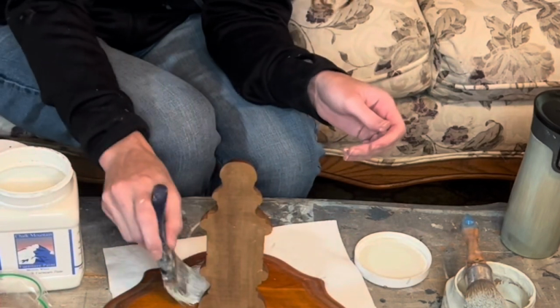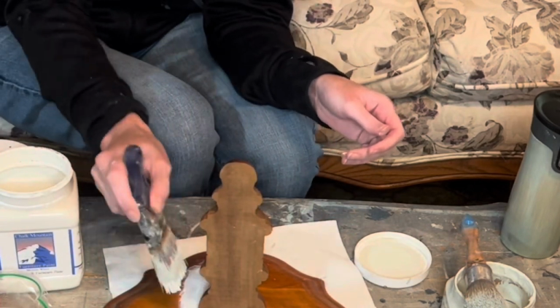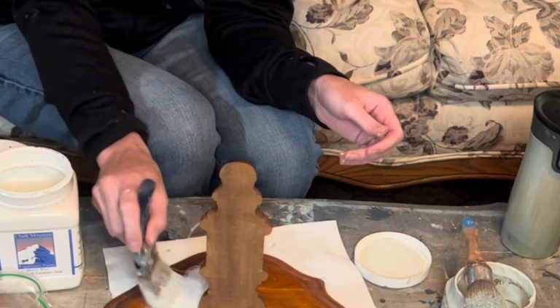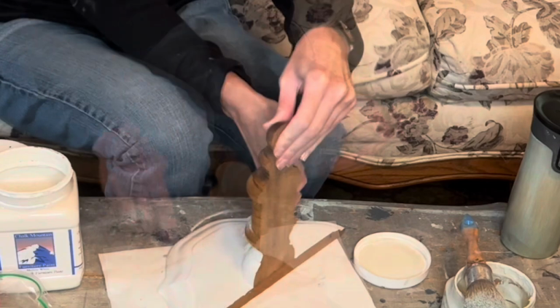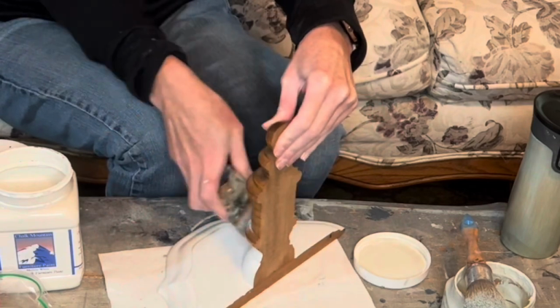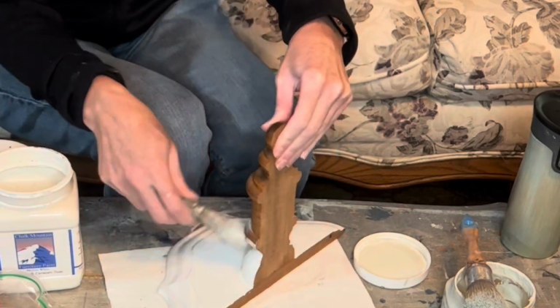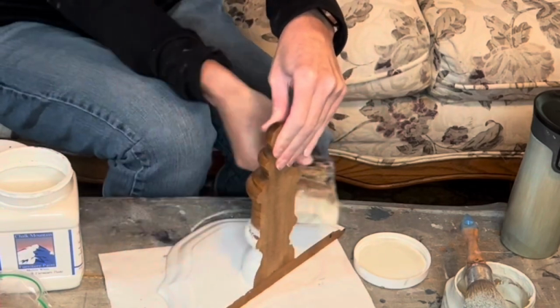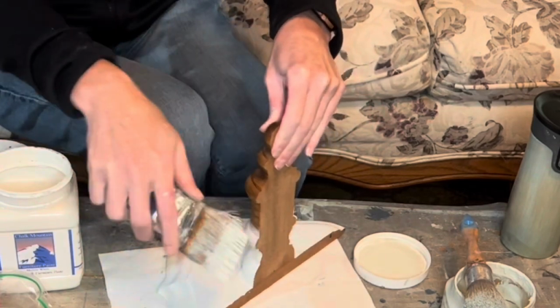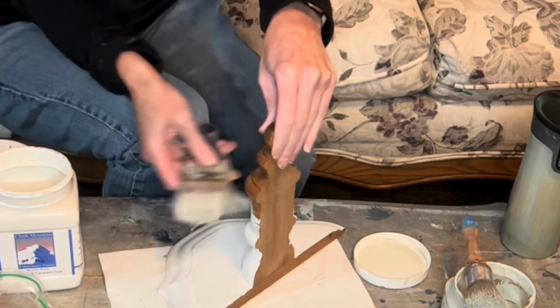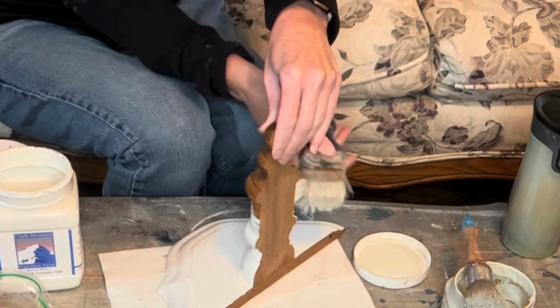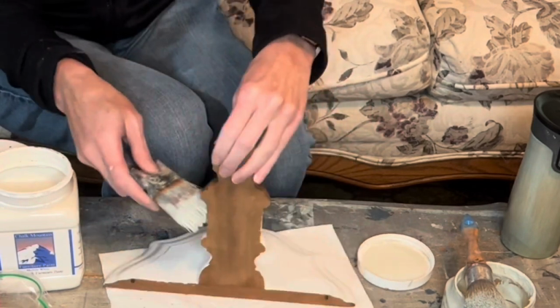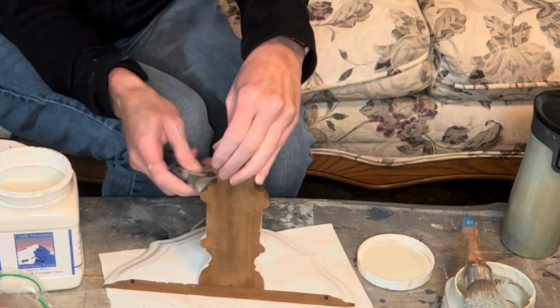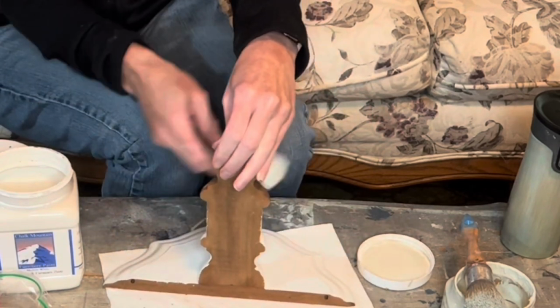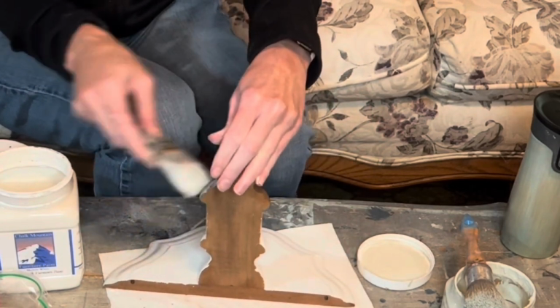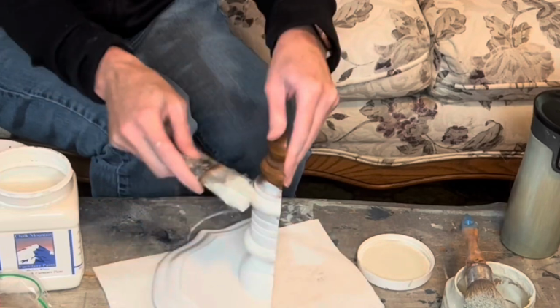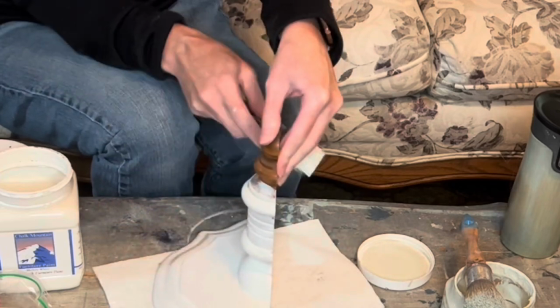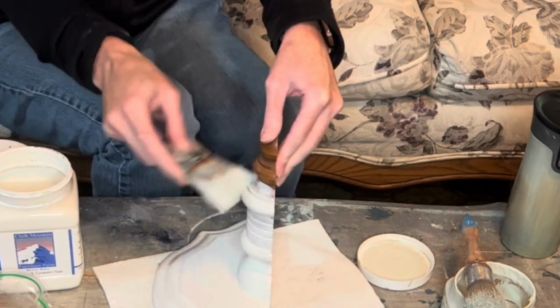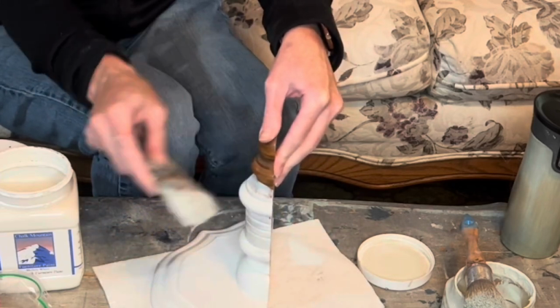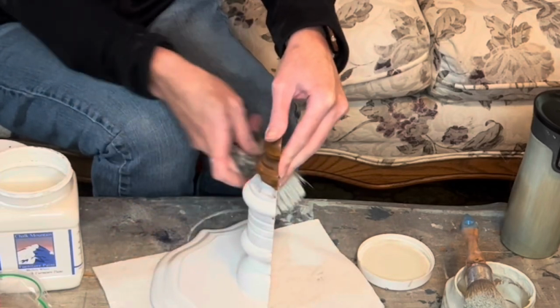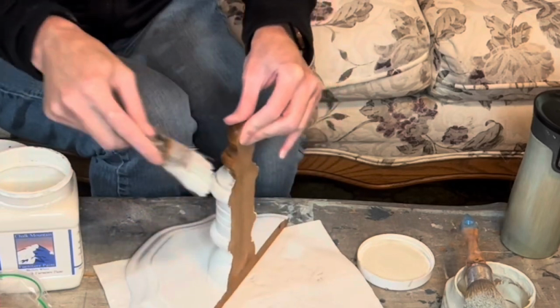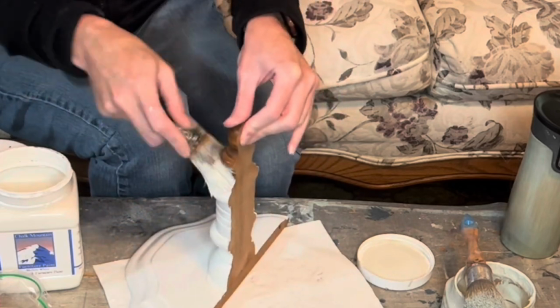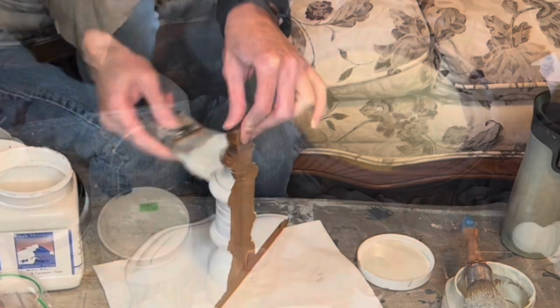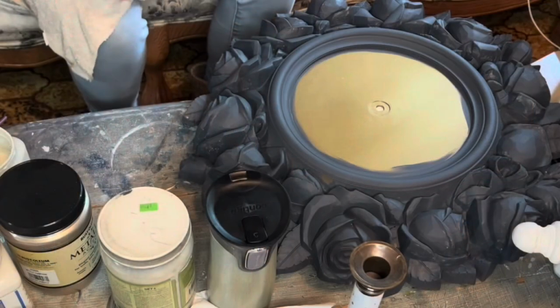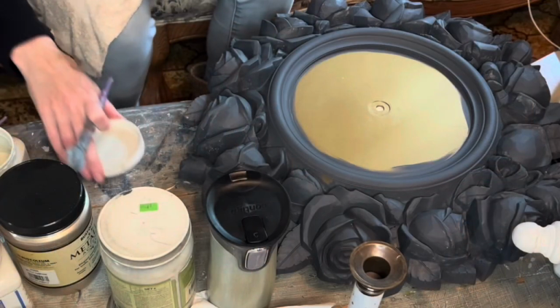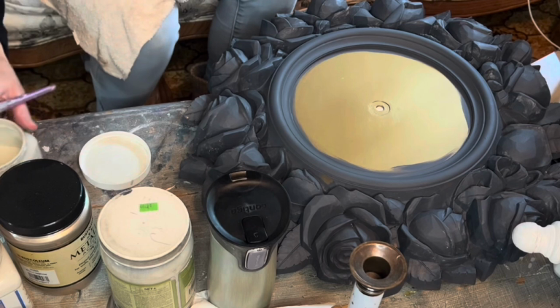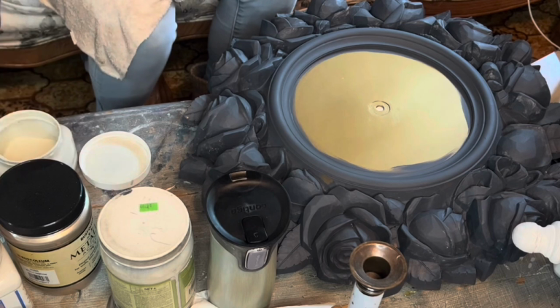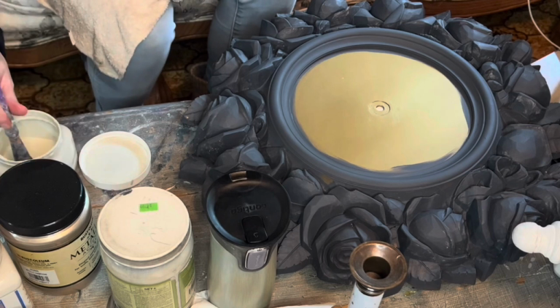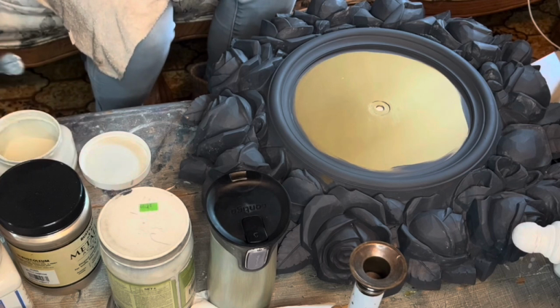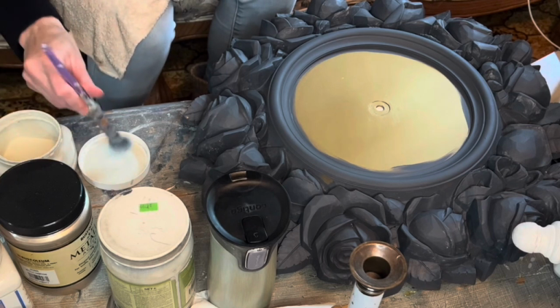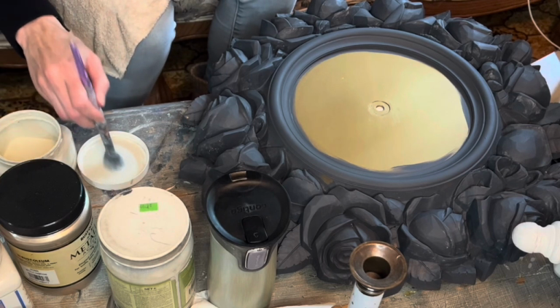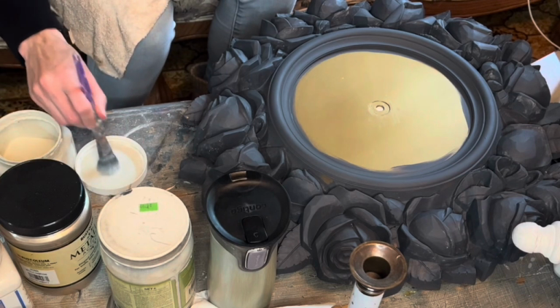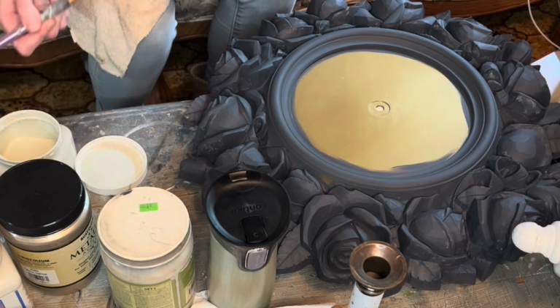So for this little corbel shelf — this was actually a solid wood one, it's so cute. I wanted to go all the way white with this and then distress back some of the wood. But then I'll zhuzh it a bit as well. So I'm going to get to the dry brushing.